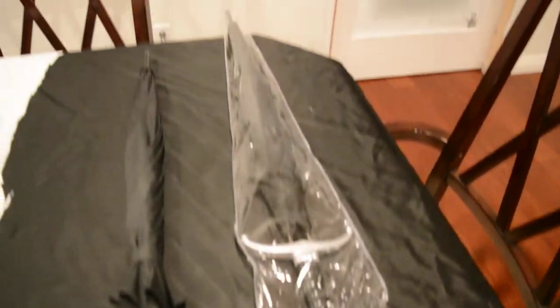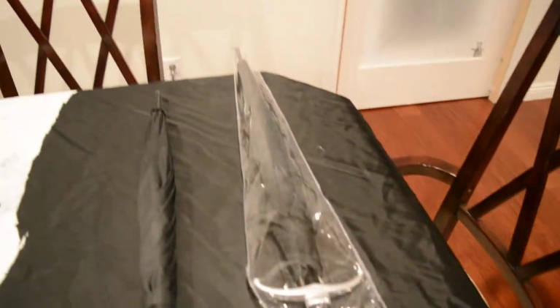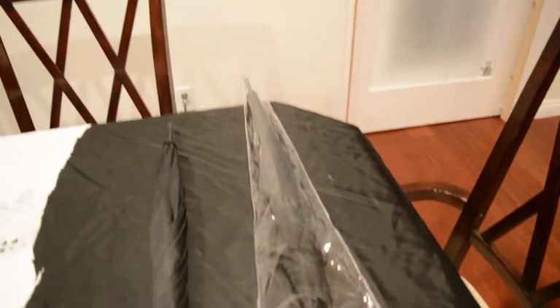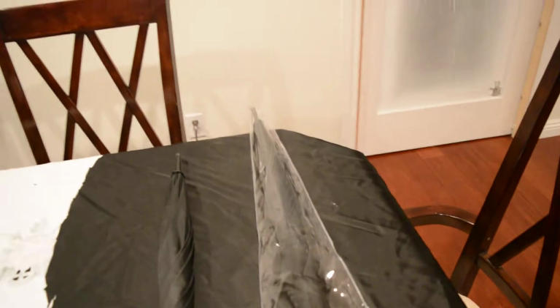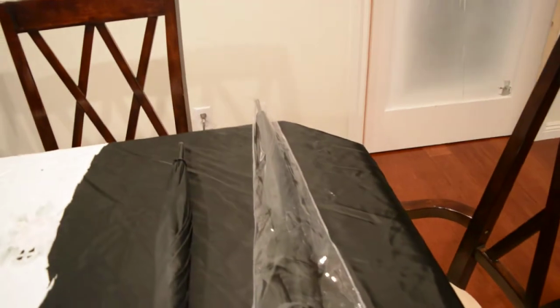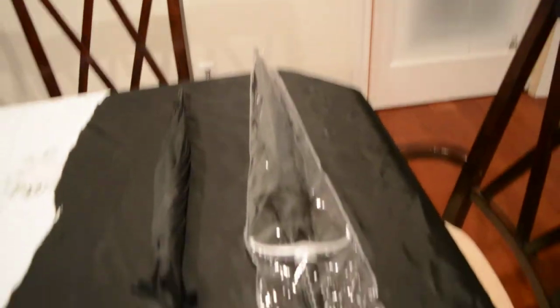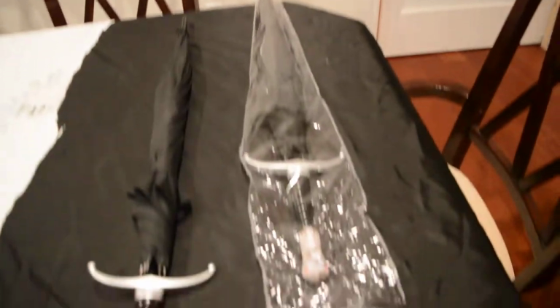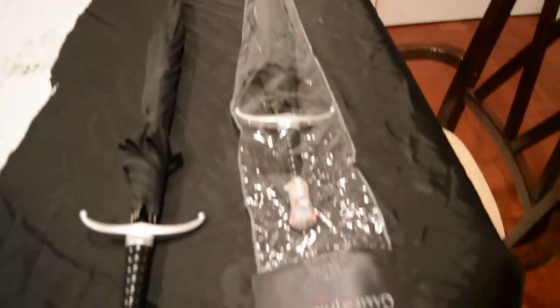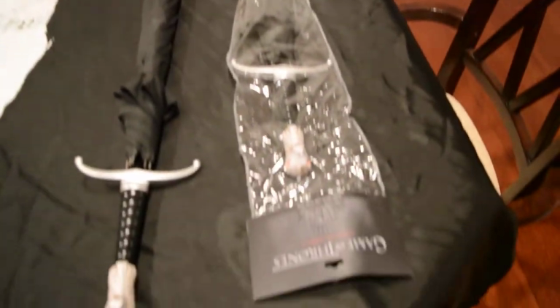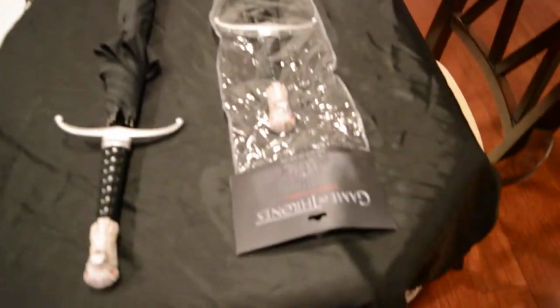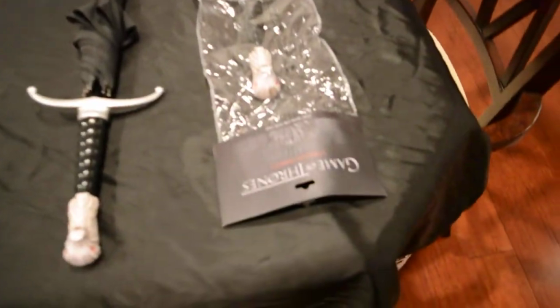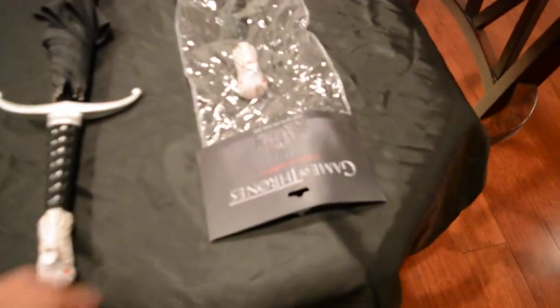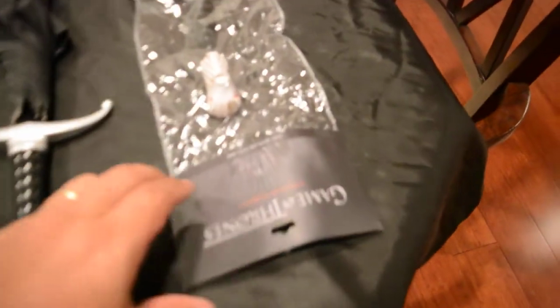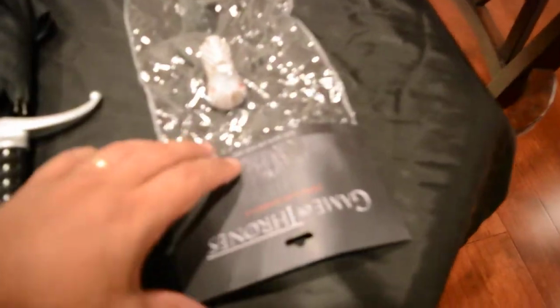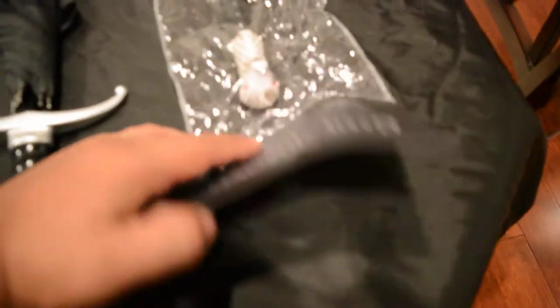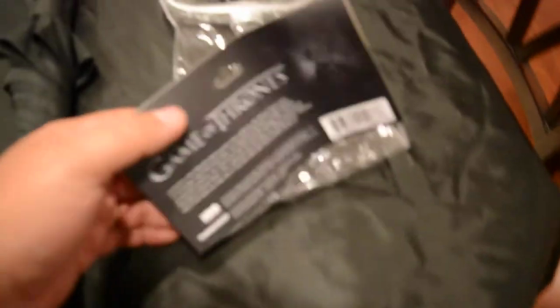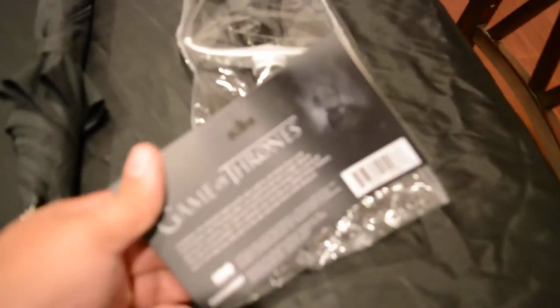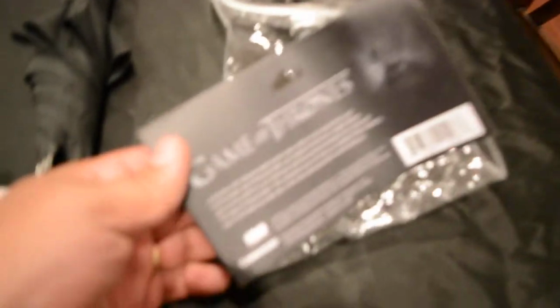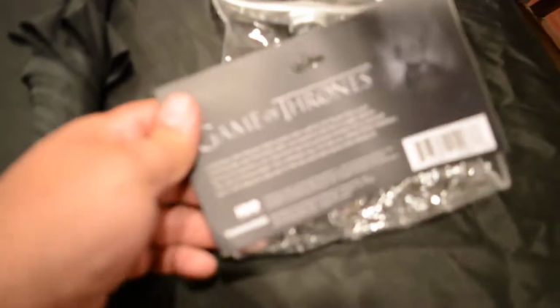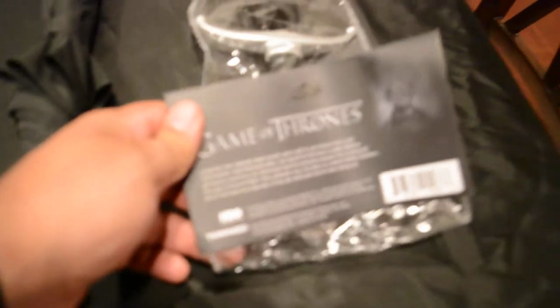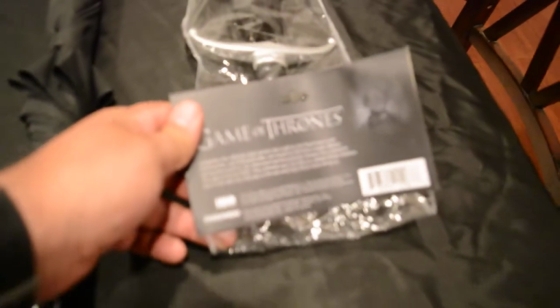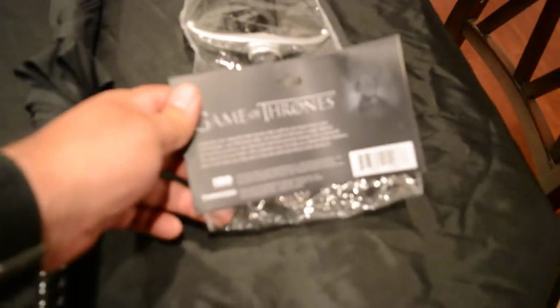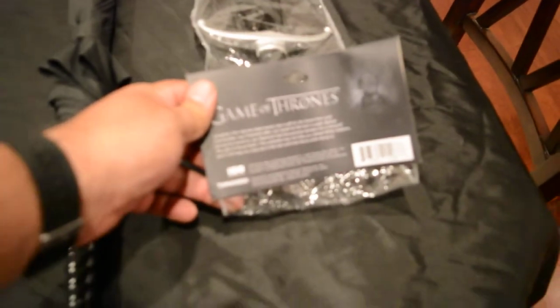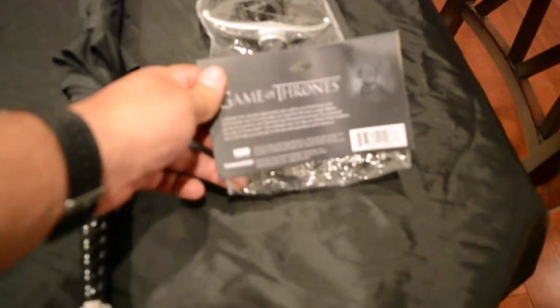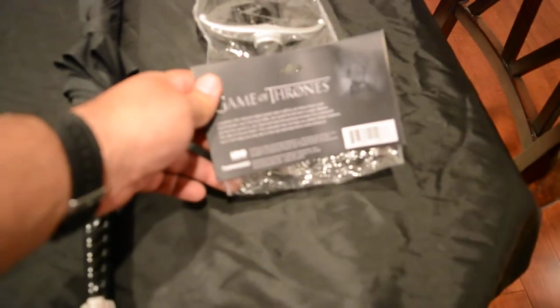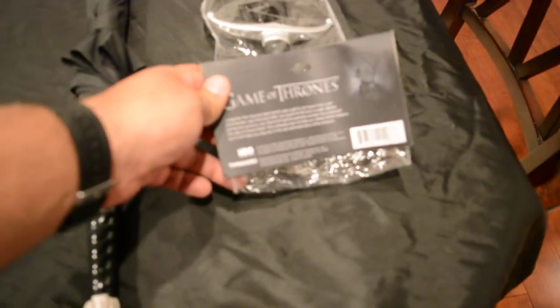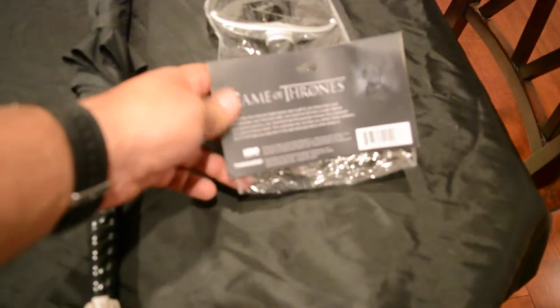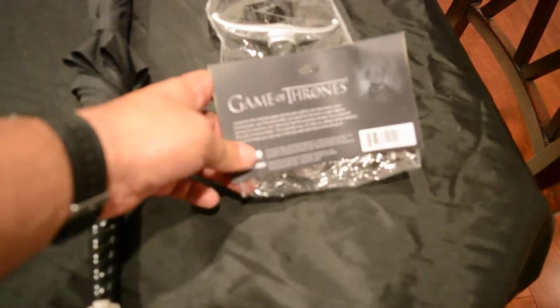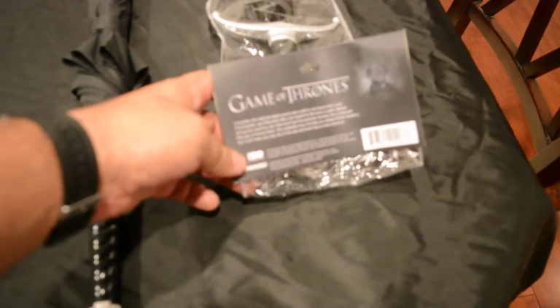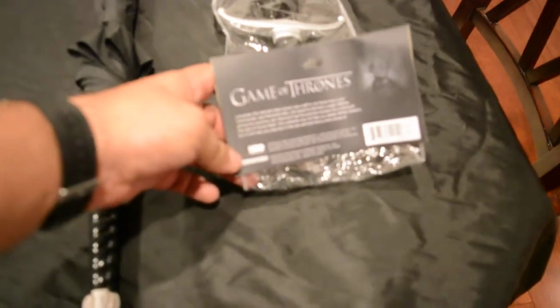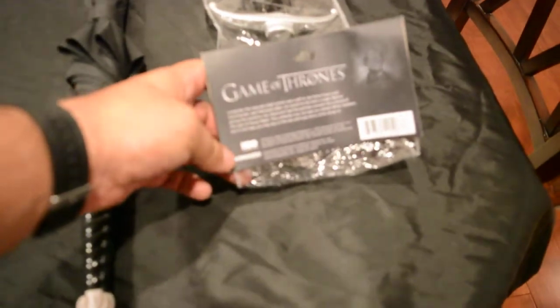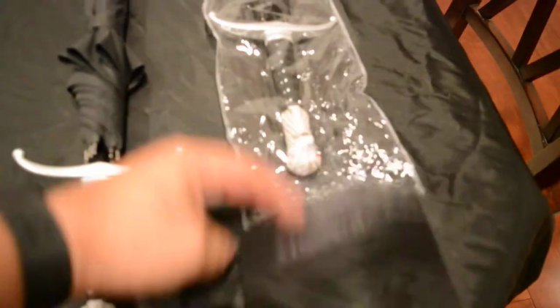This is what it looks like when you buy it brand new — it's still in its packaging. You can see the rocks in the back, HBO, ThinkGeek.